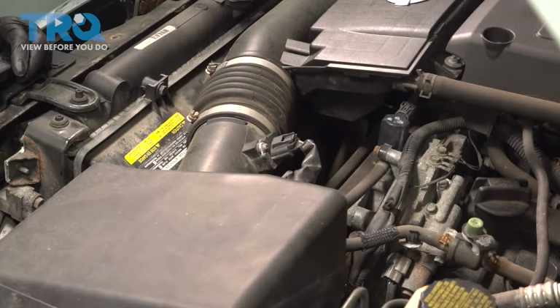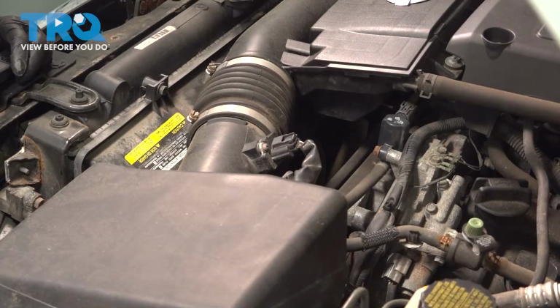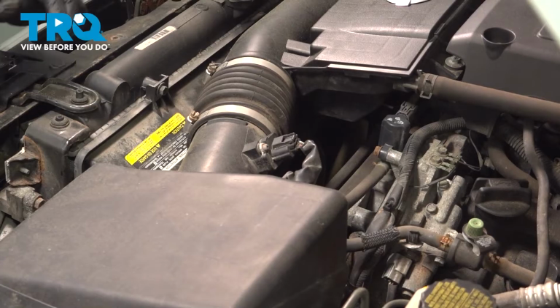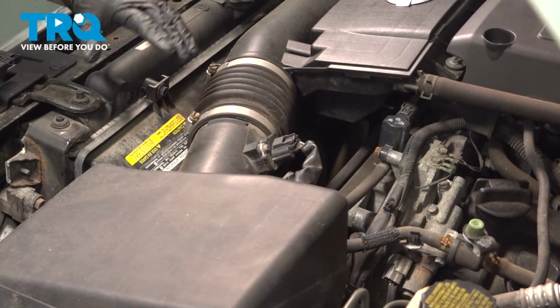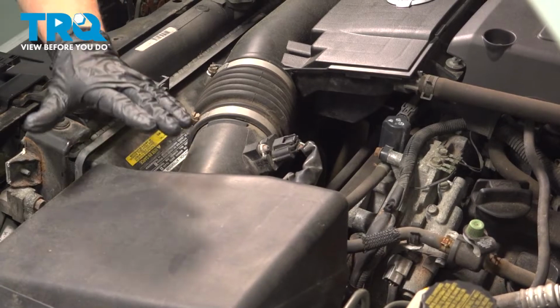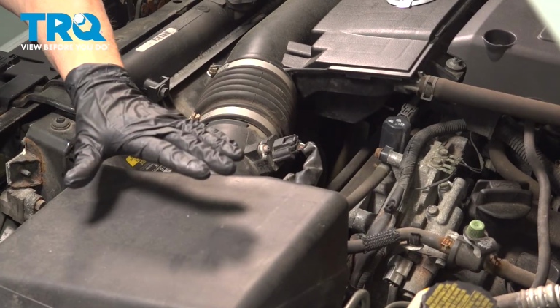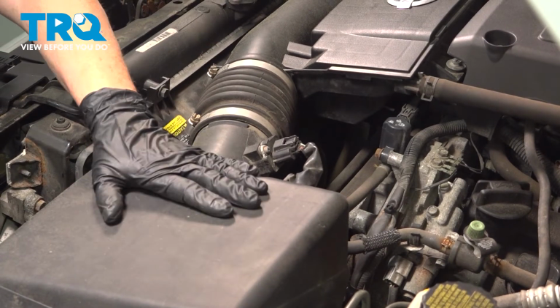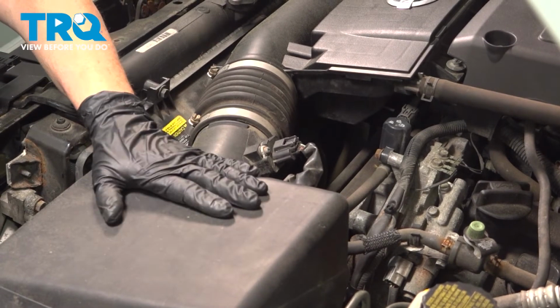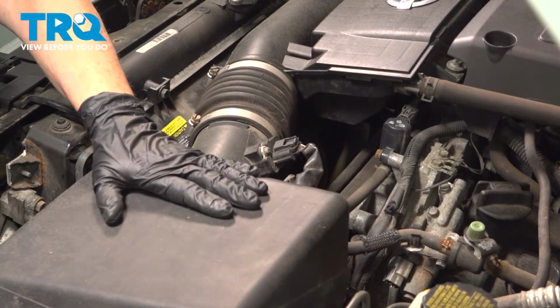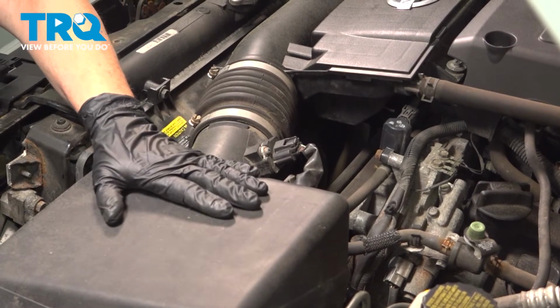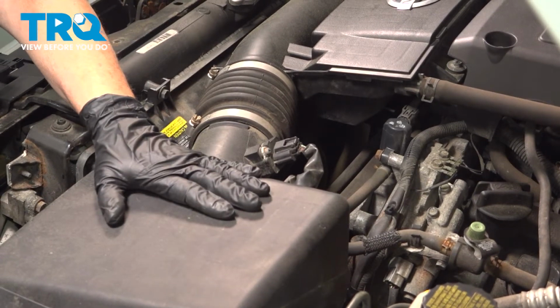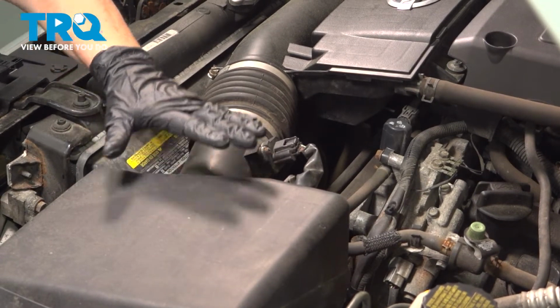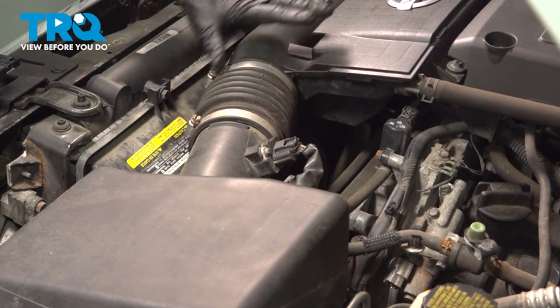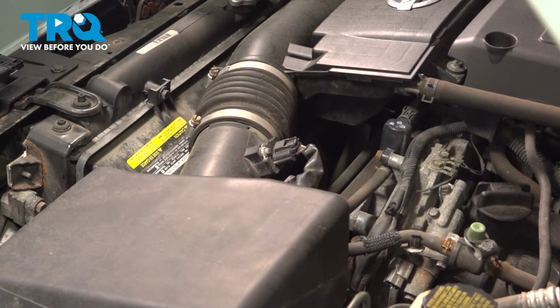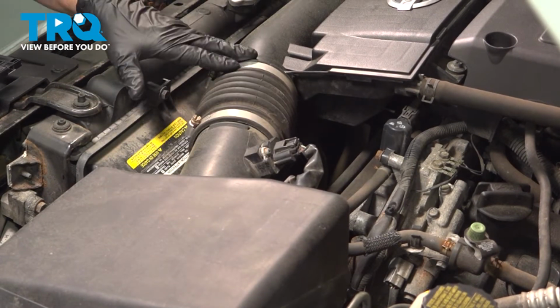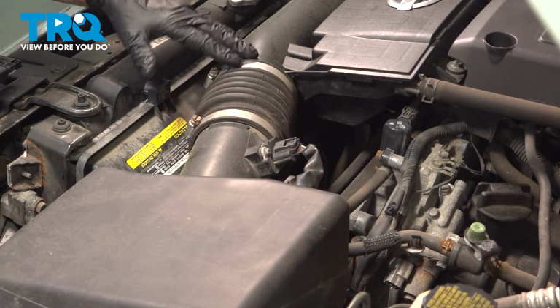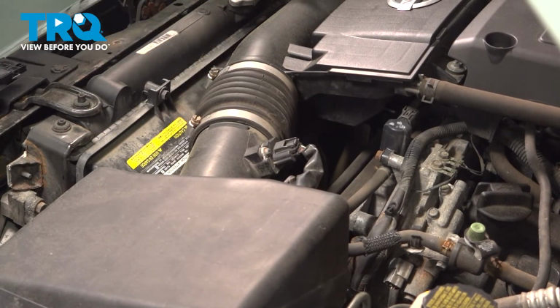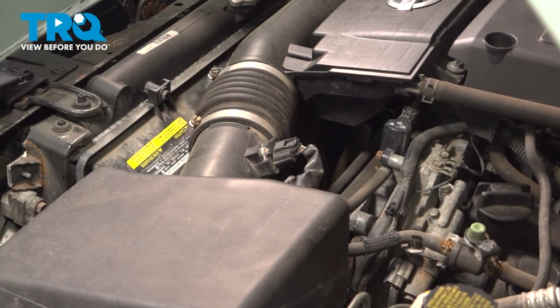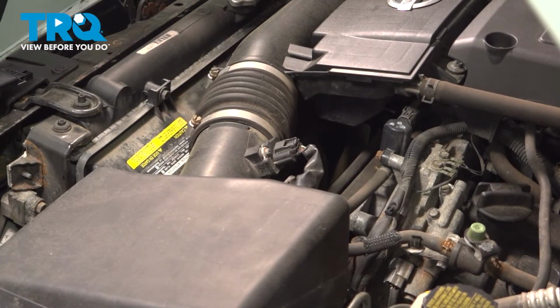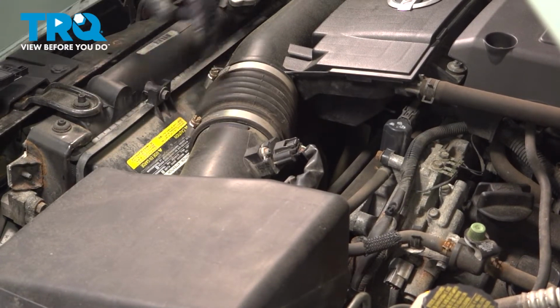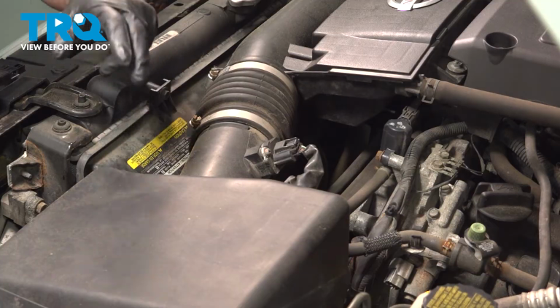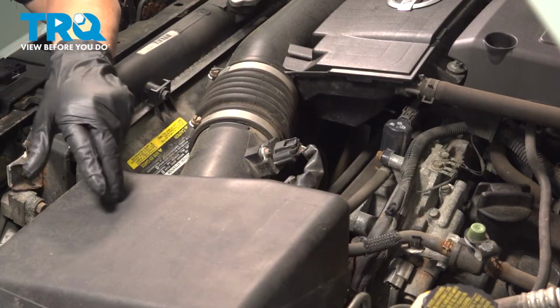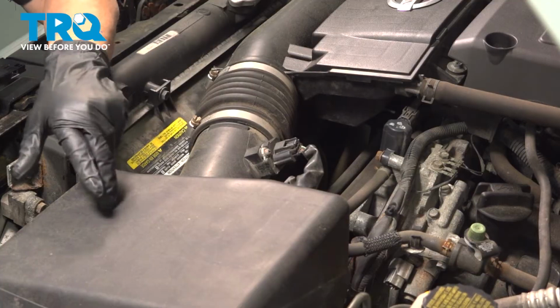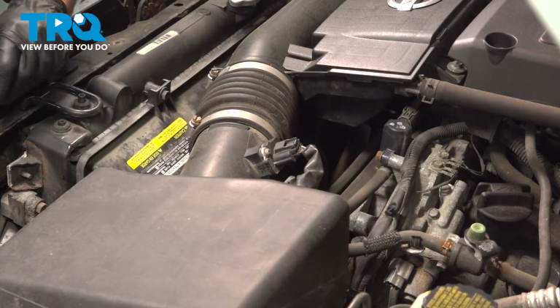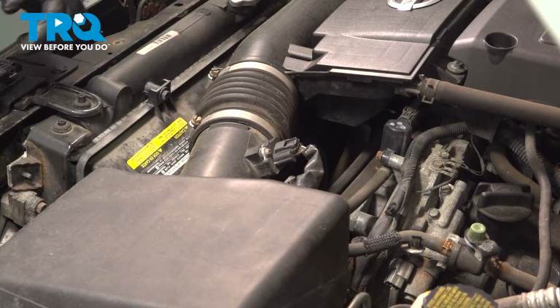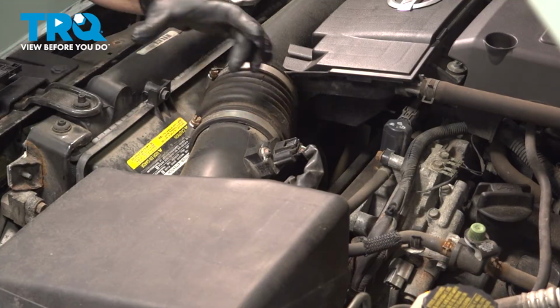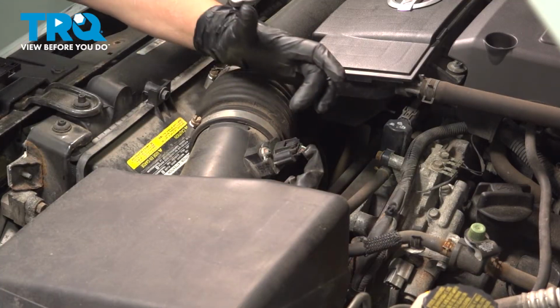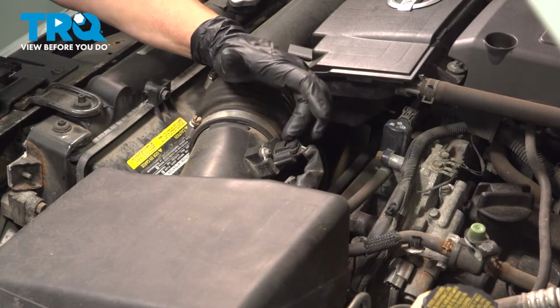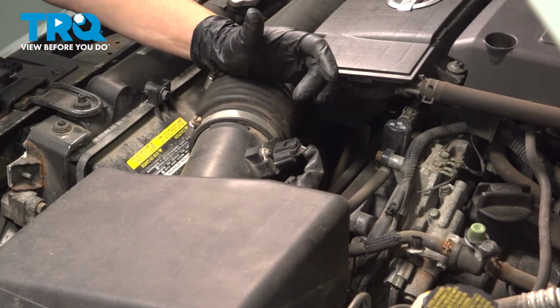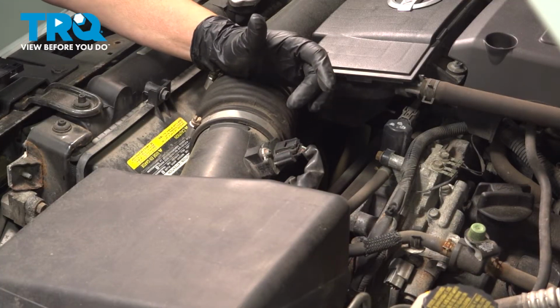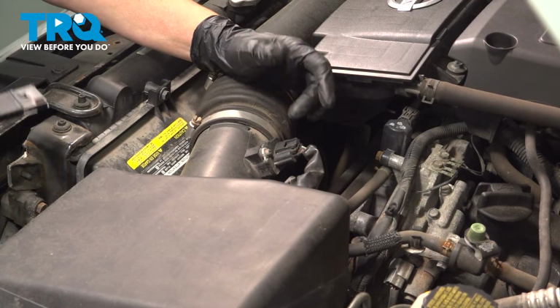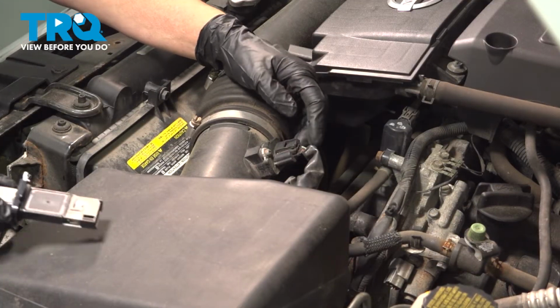Your mass airflow sensor is located always in the airbox cover right here. You can follow the air tube to the throttle body and your air filter is underneath here. This one is an easy access.